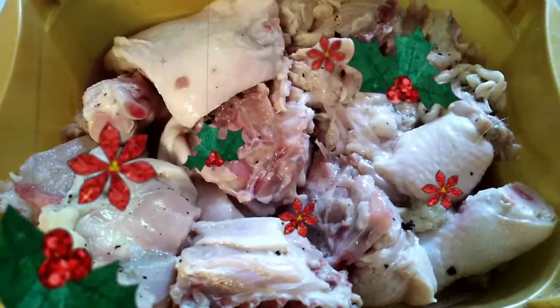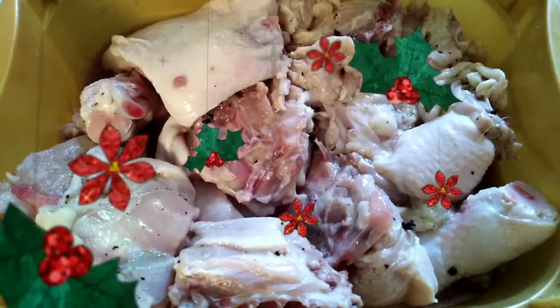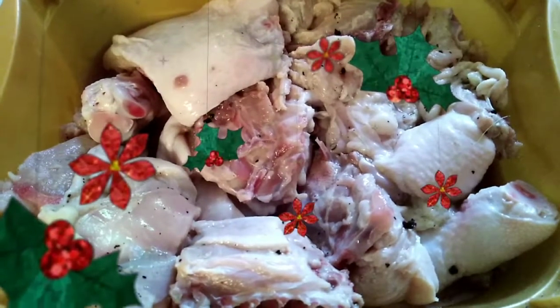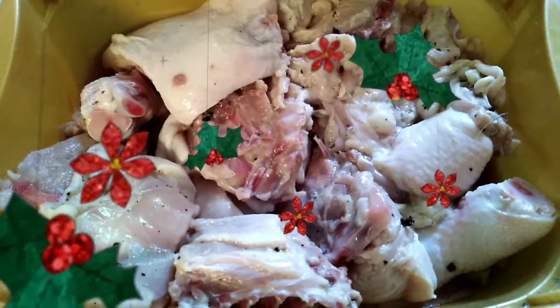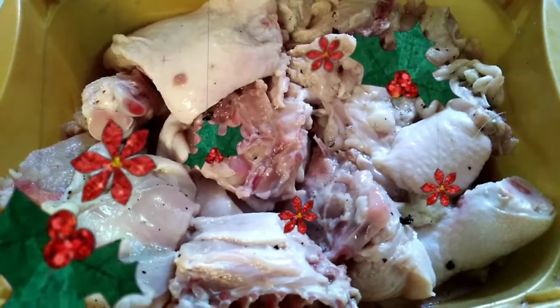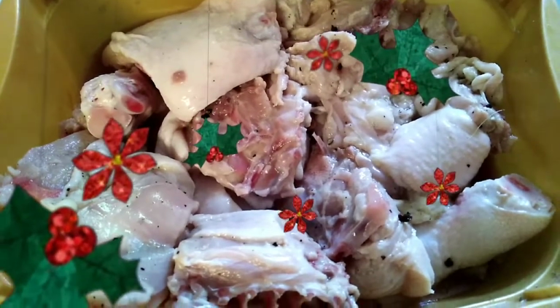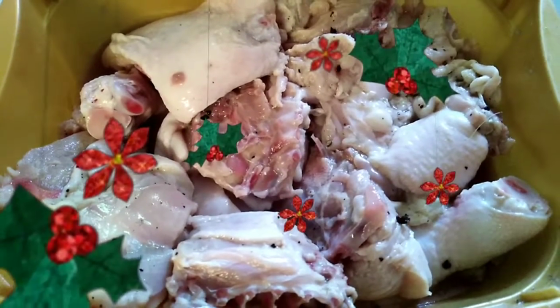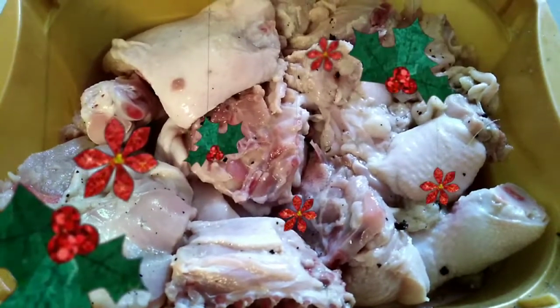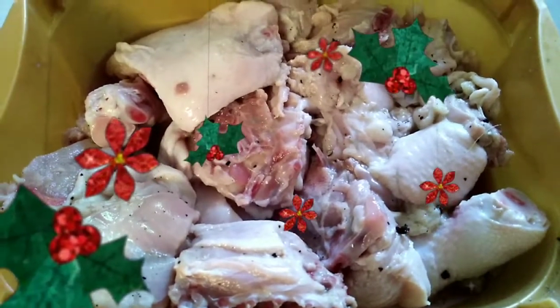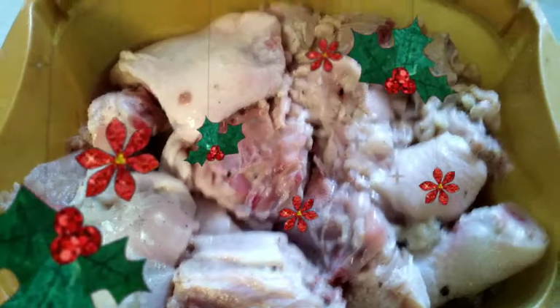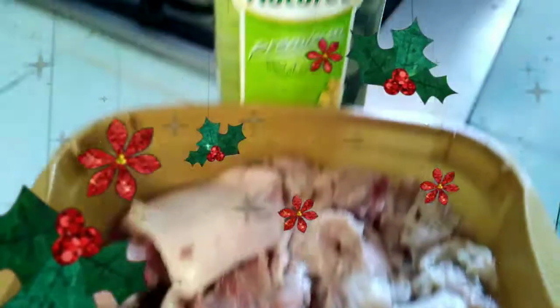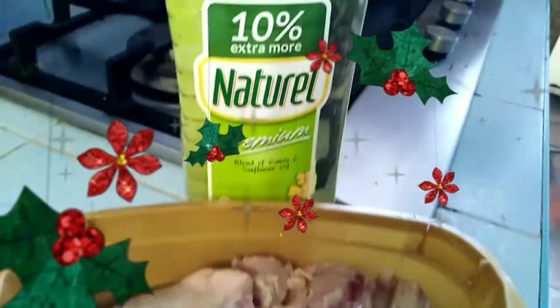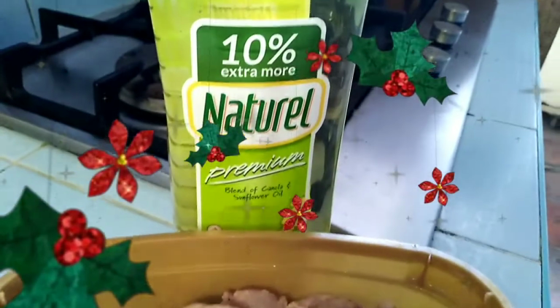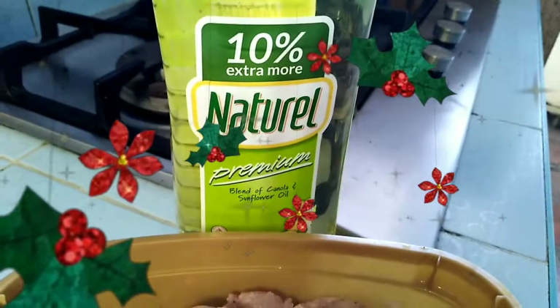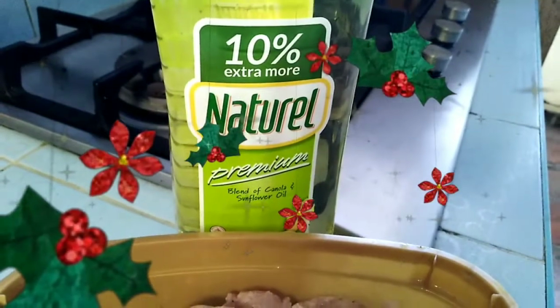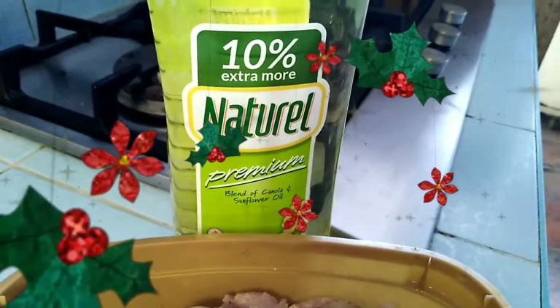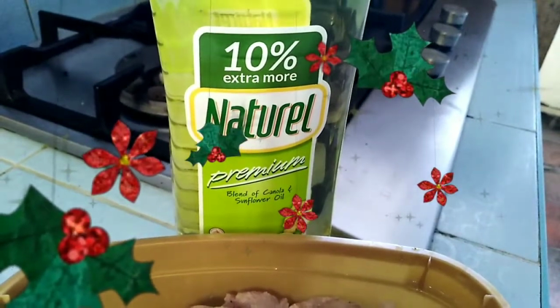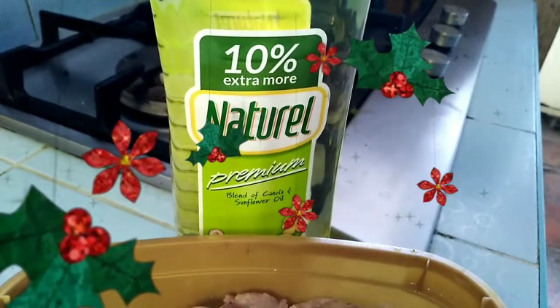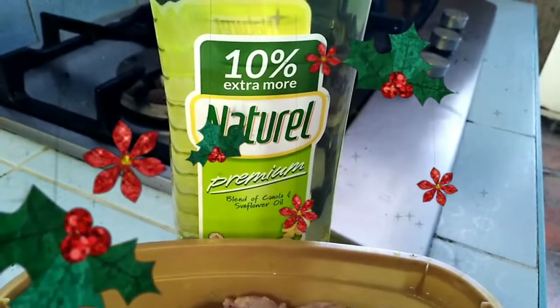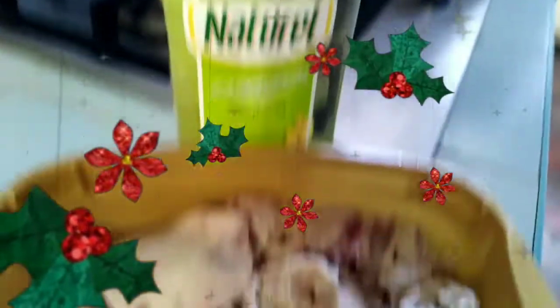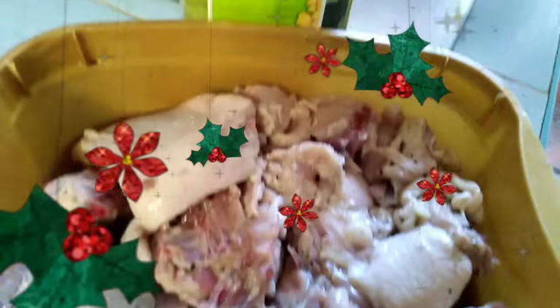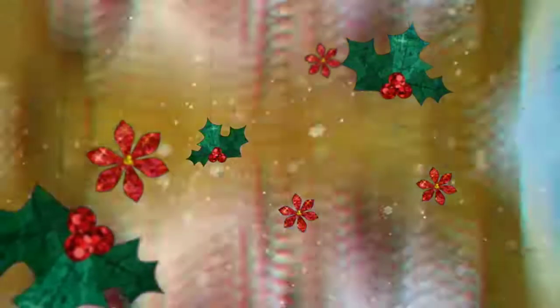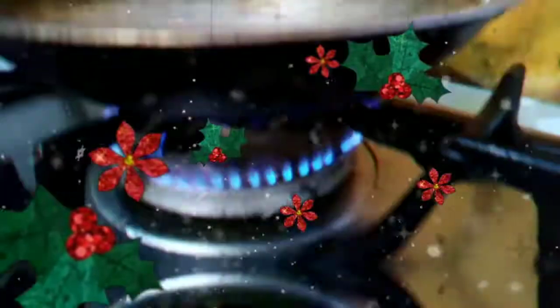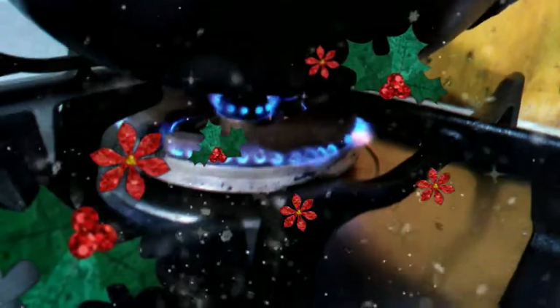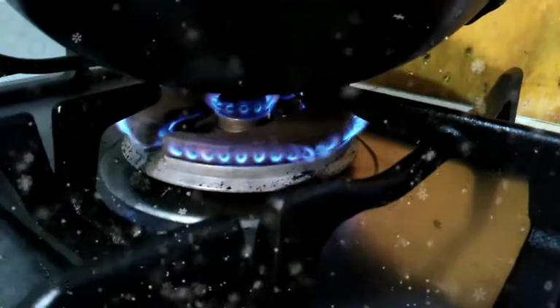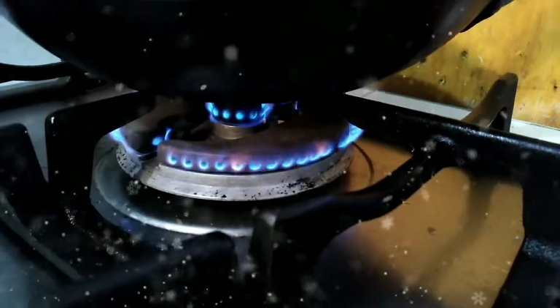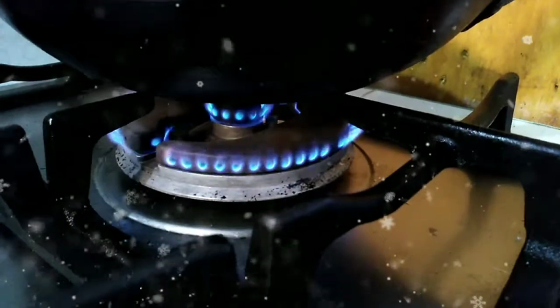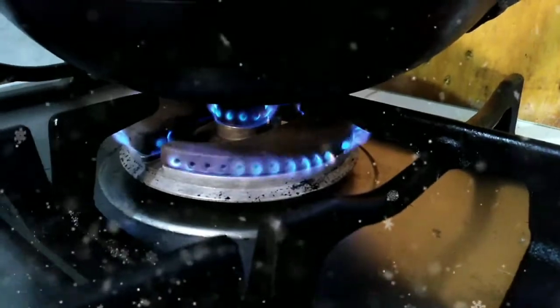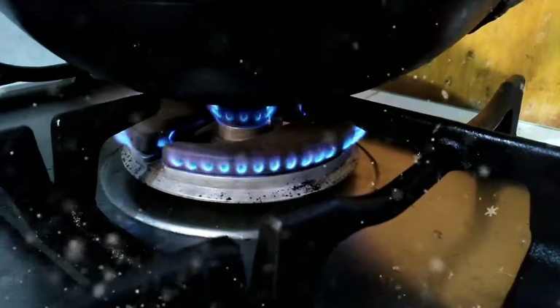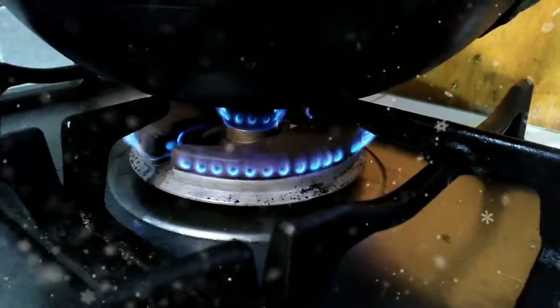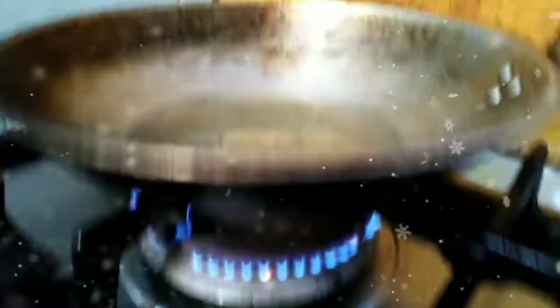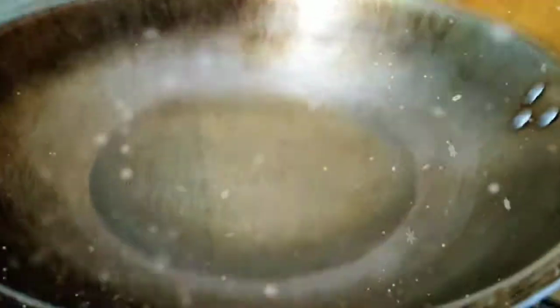I already have my chicken marinated here, and we also have our cooking oil. We have our pan here, ready for cooking, ready for frying.